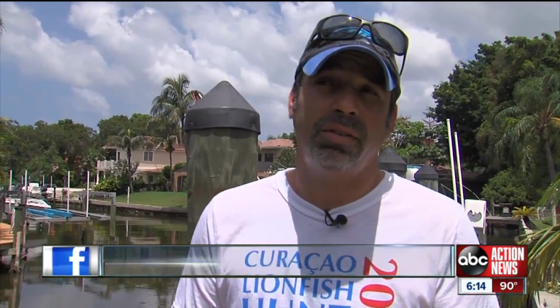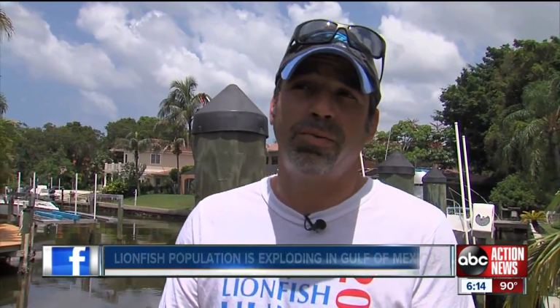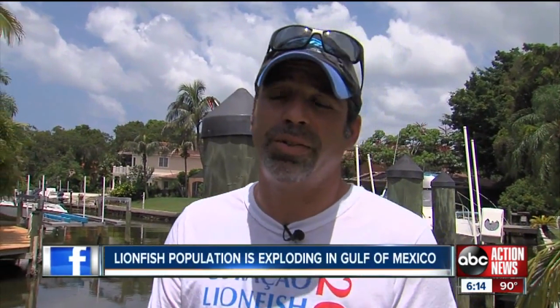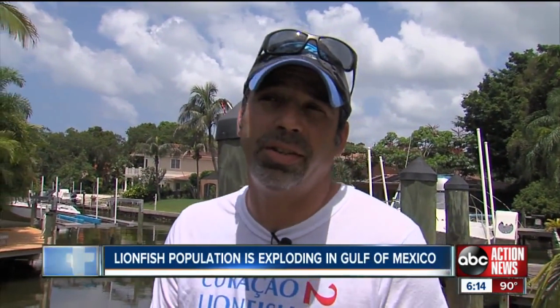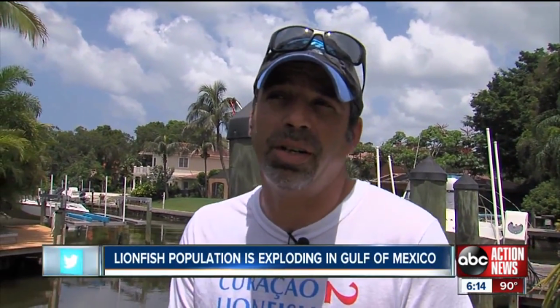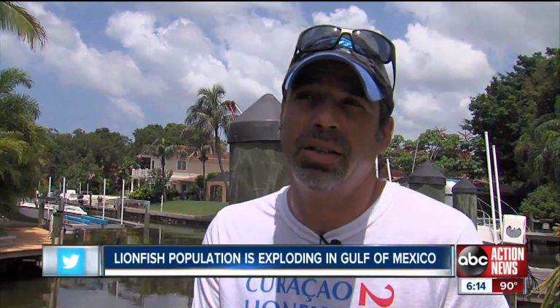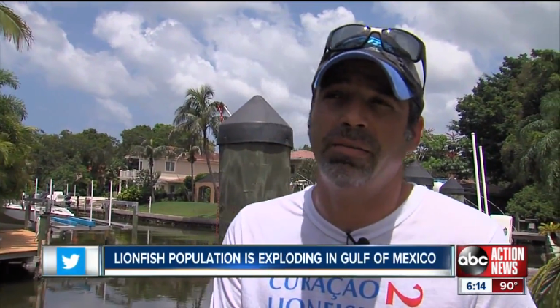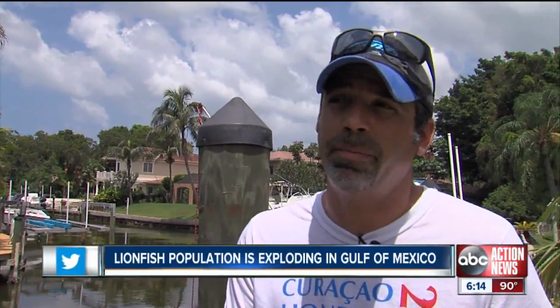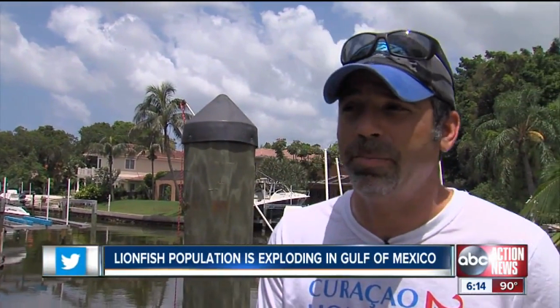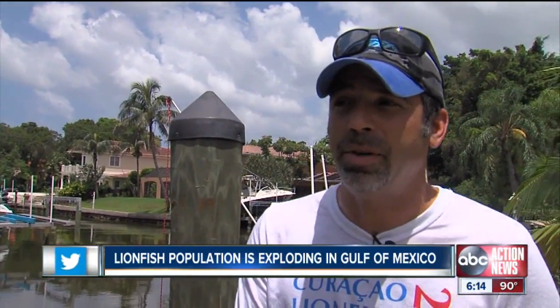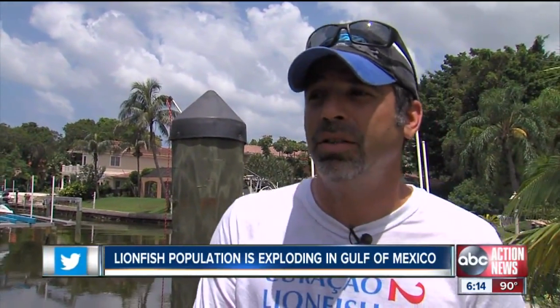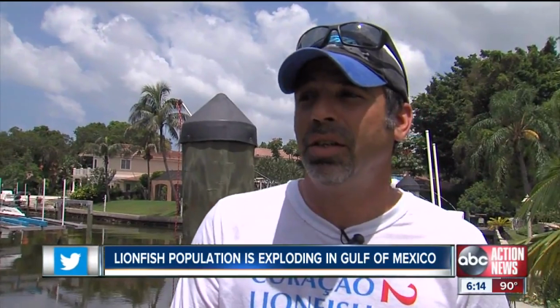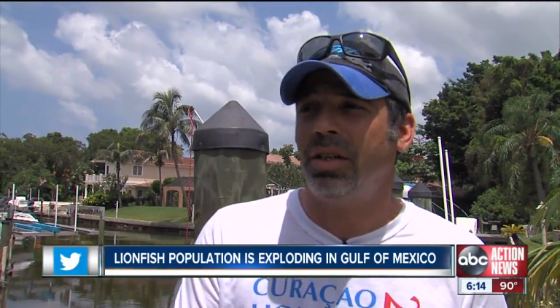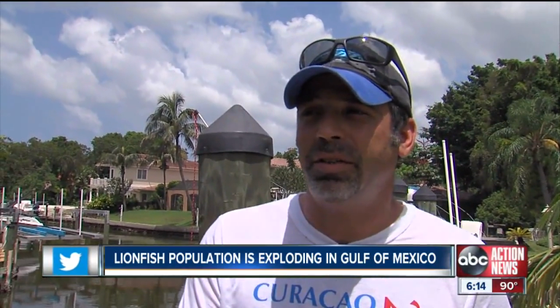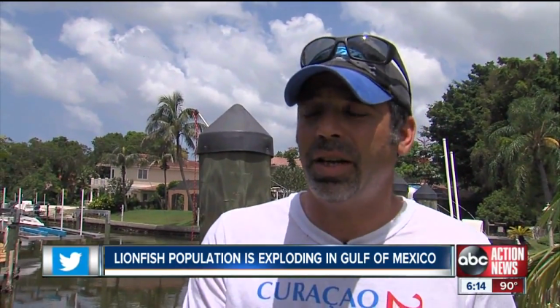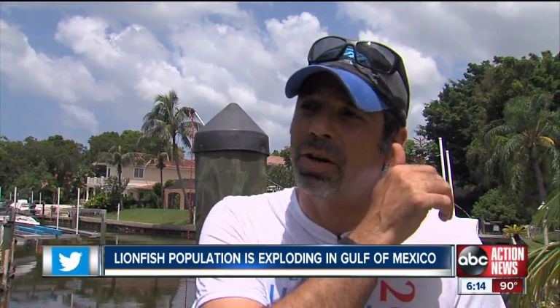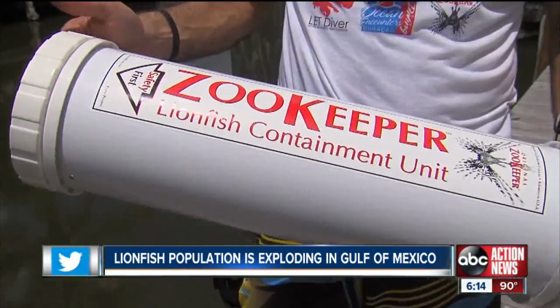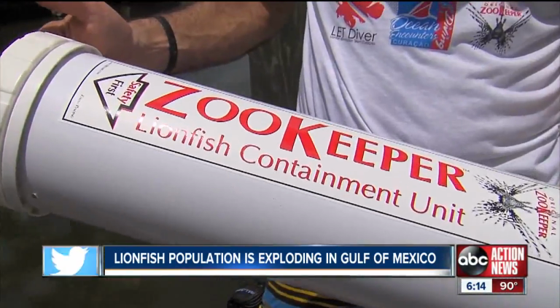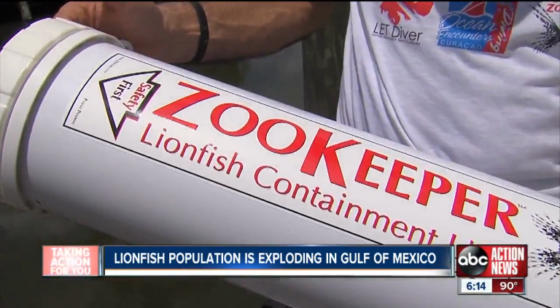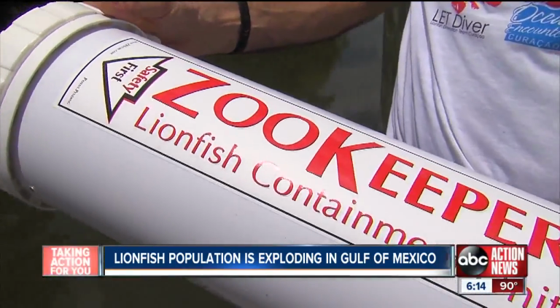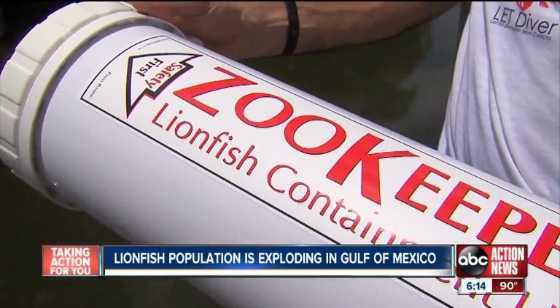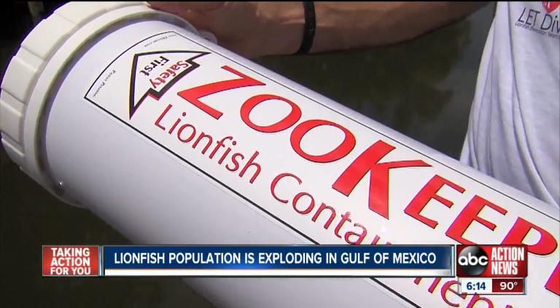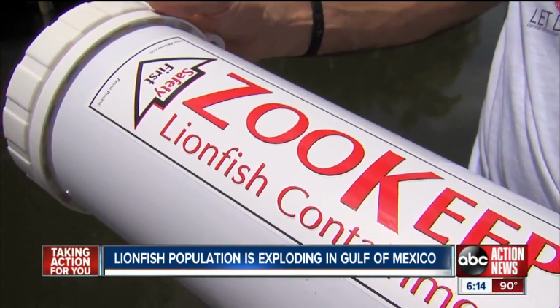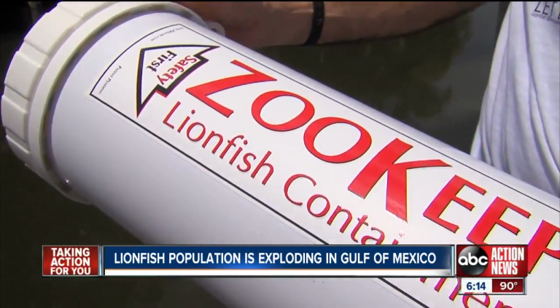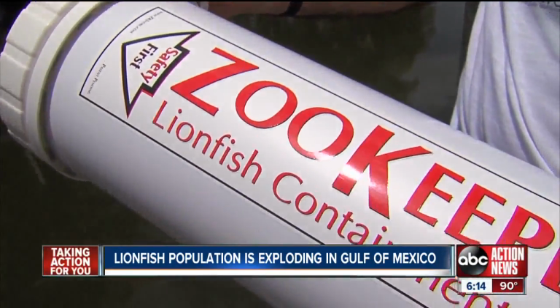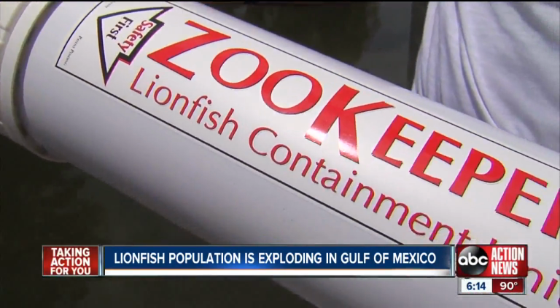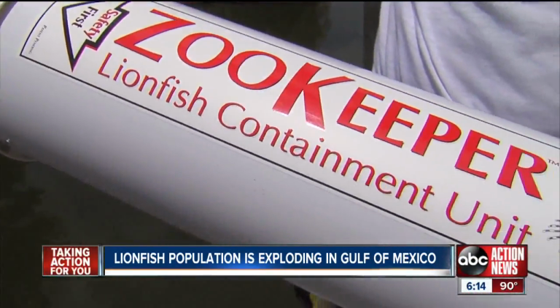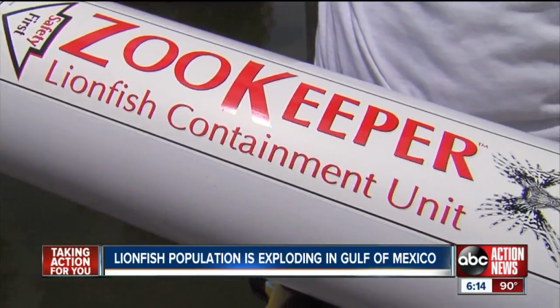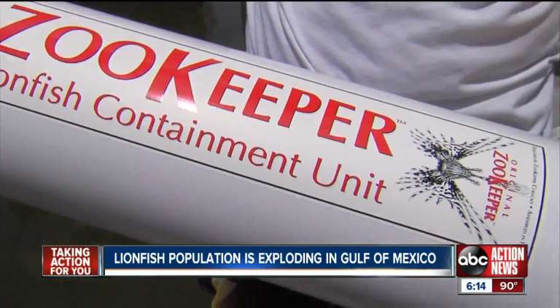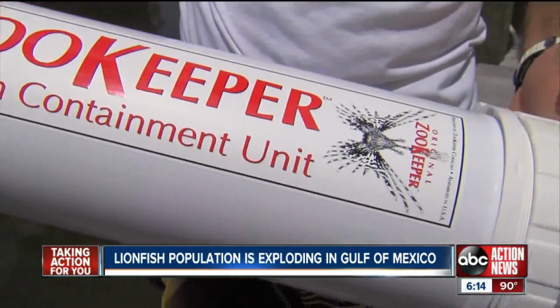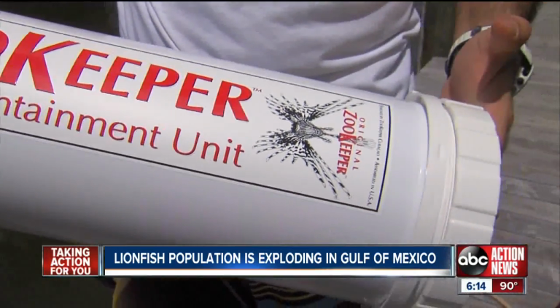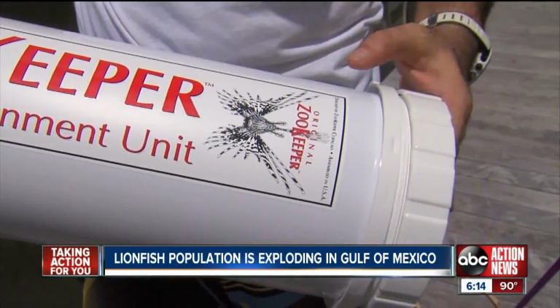Gulf waters are in jeopardy. A little more than two years ago, Ali Alhaj designed this containment tube called the zookeeper, and it has one specific use: to put lionfish in.